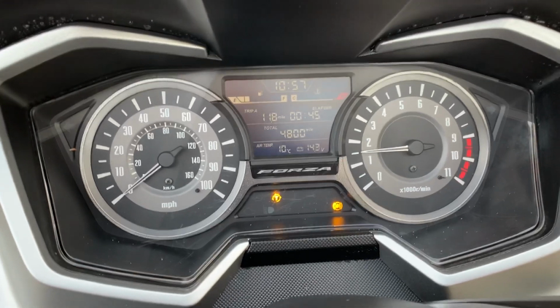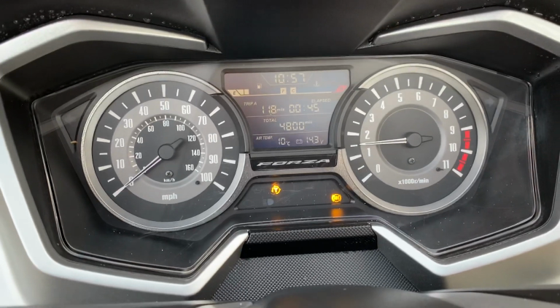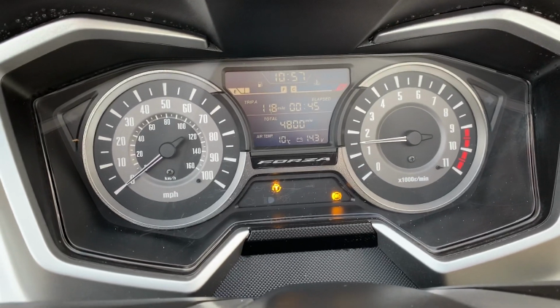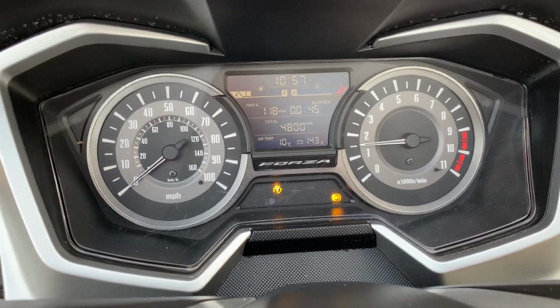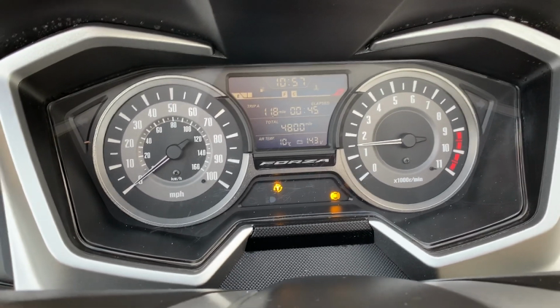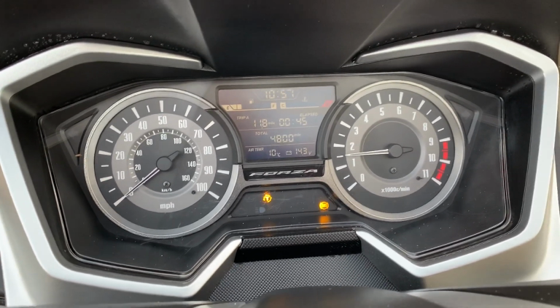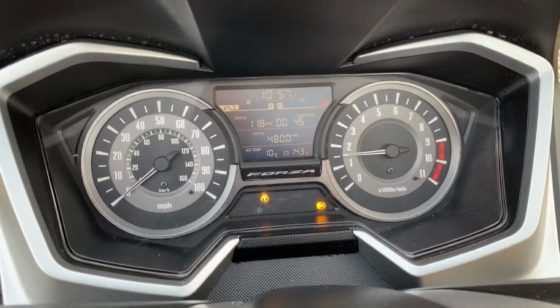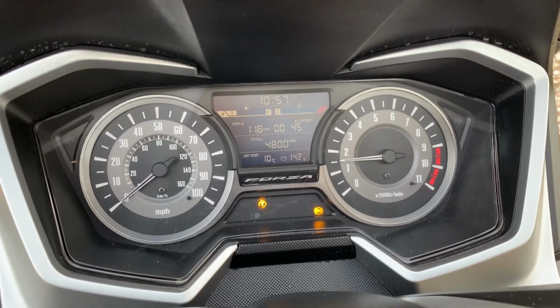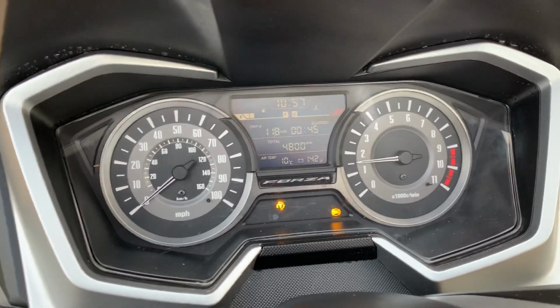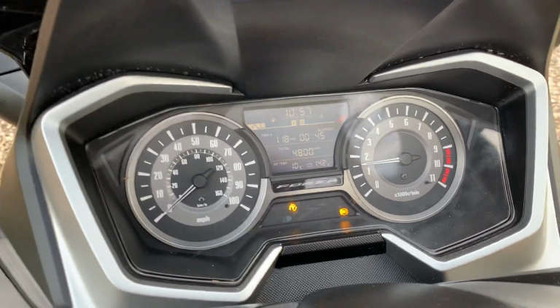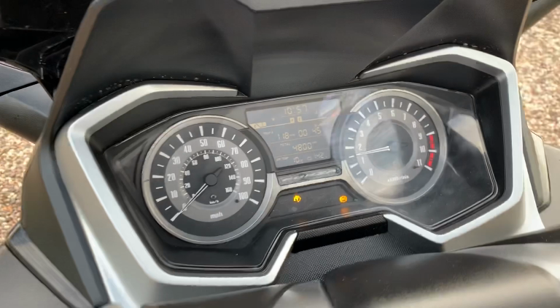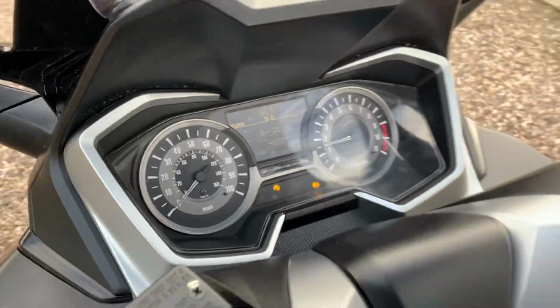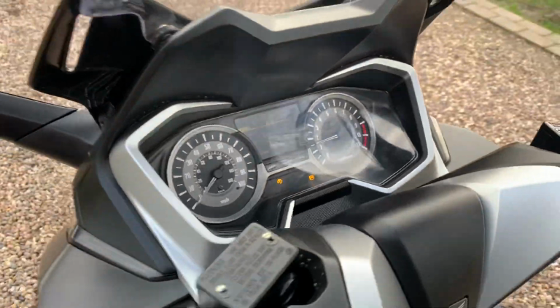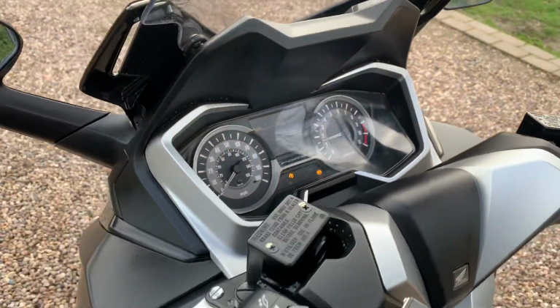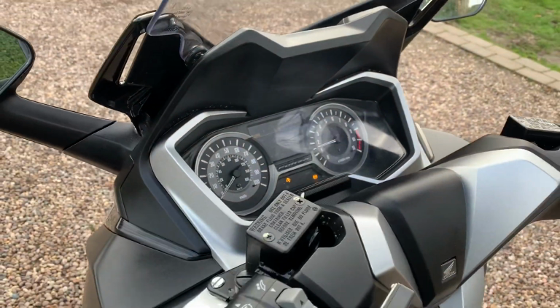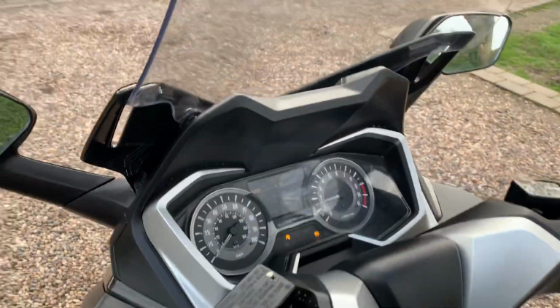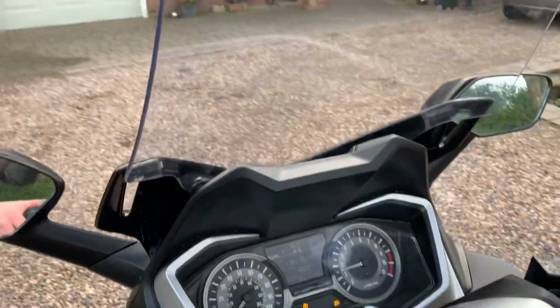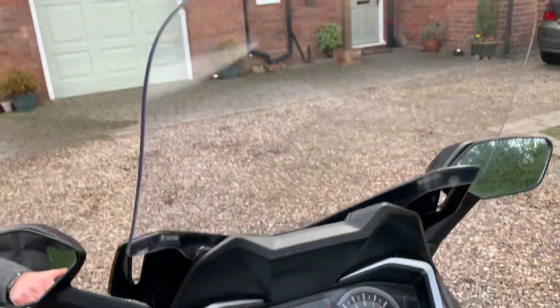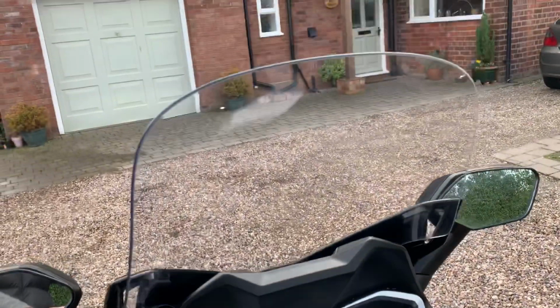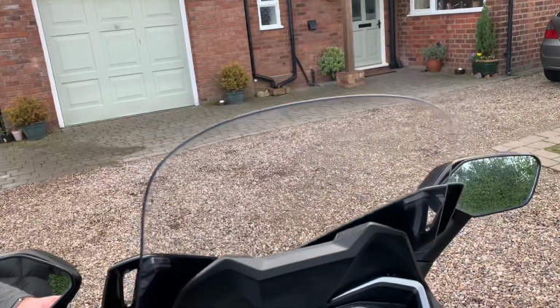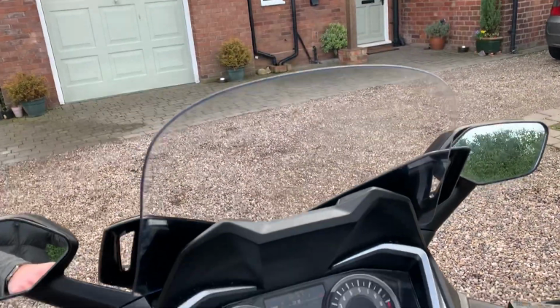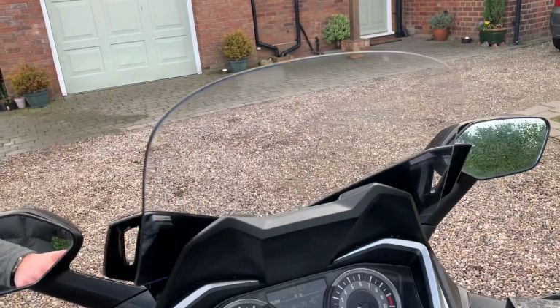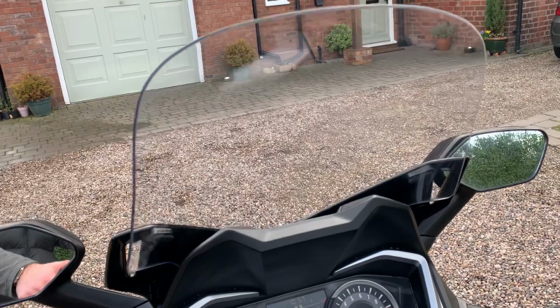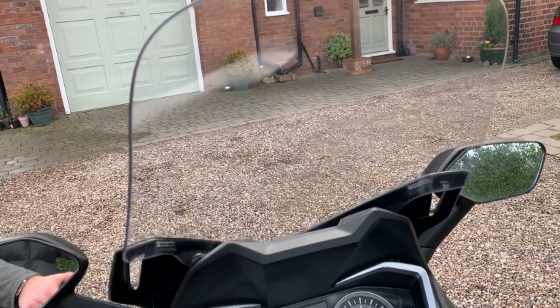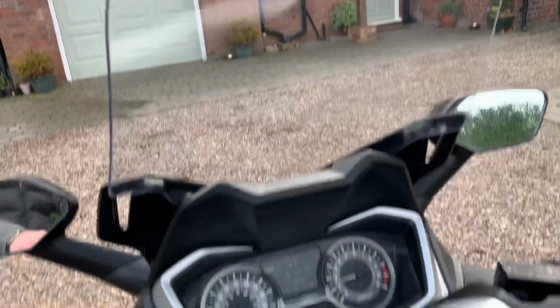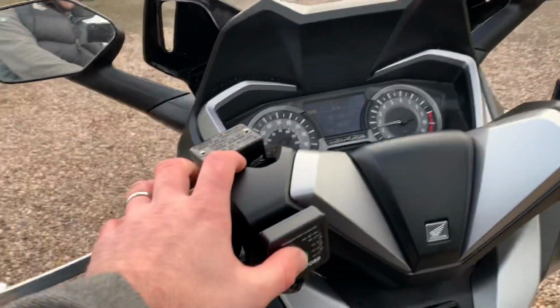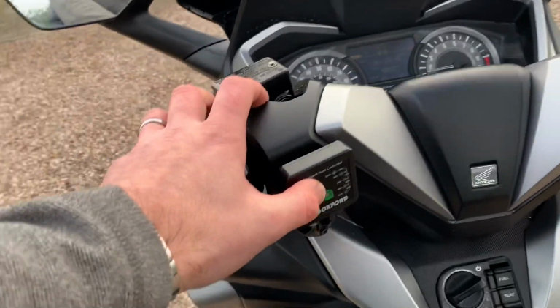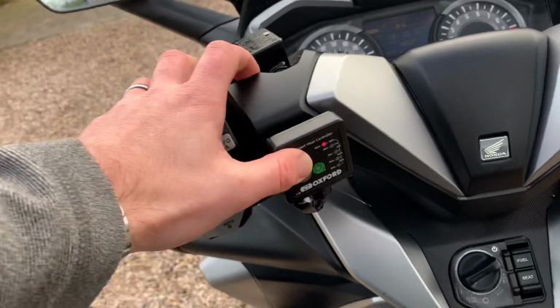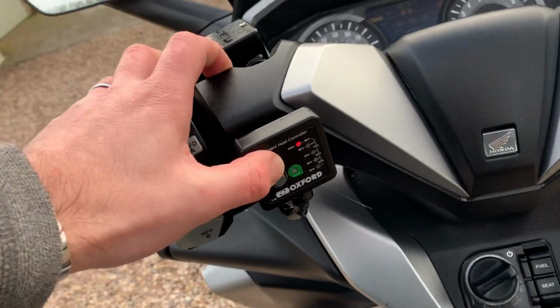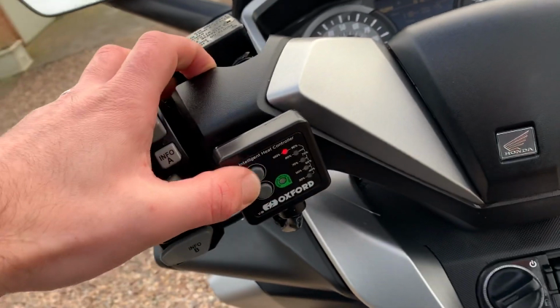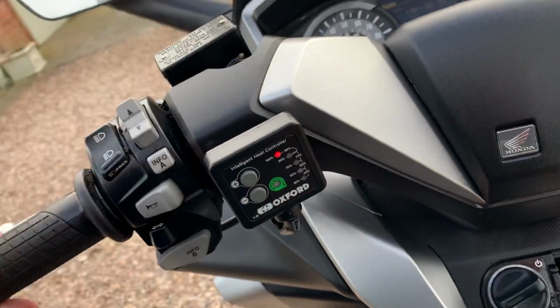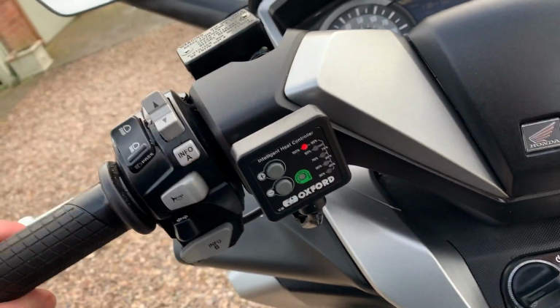The traction light and ABS lights will go out as soon as the bike goes up the road at about 3 or 4 miles an hour, as you can see with the screen. It's brilliant, and you've got the heated grips as well.